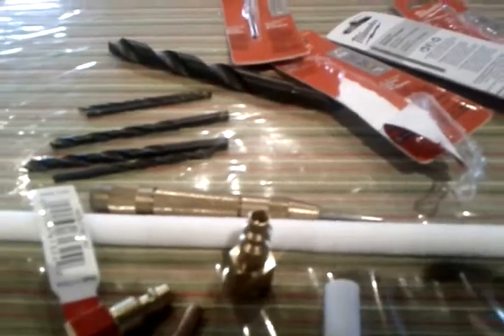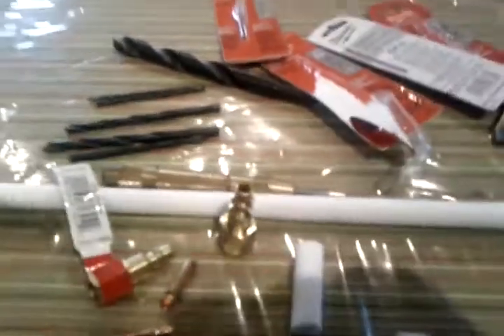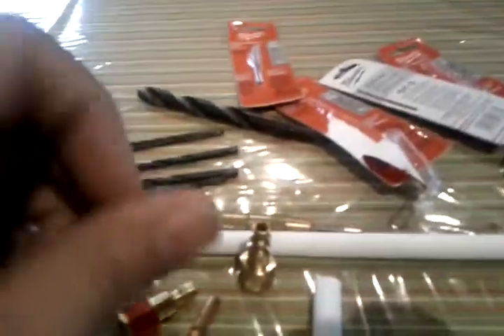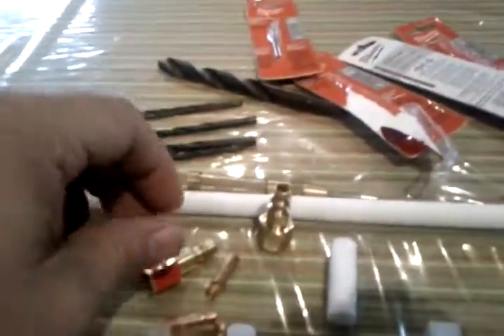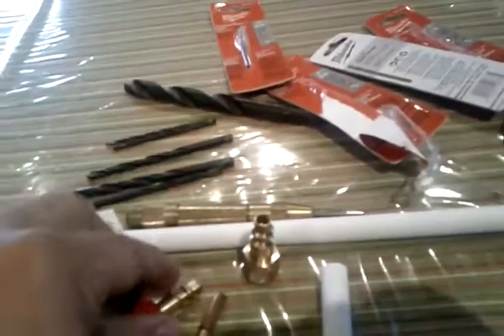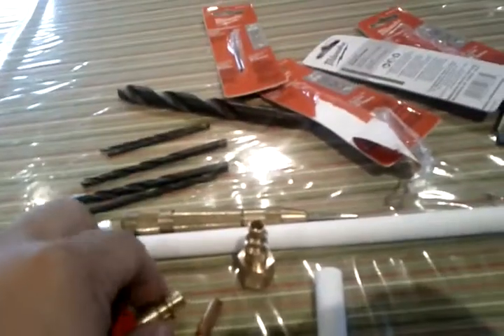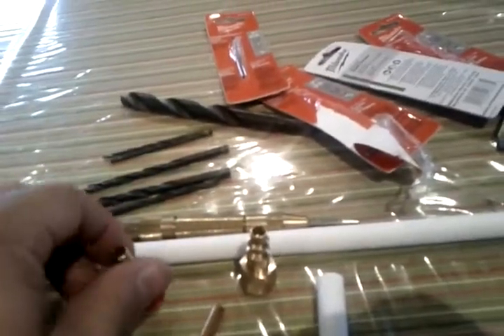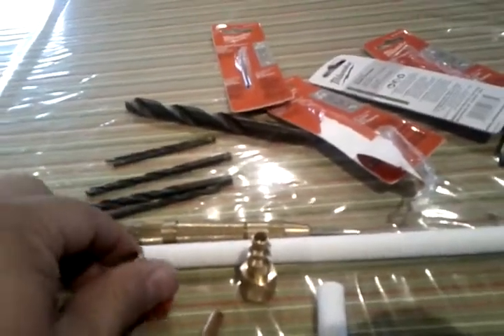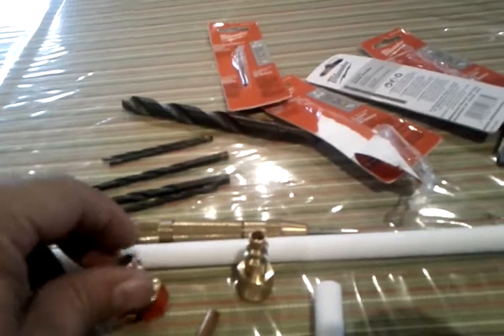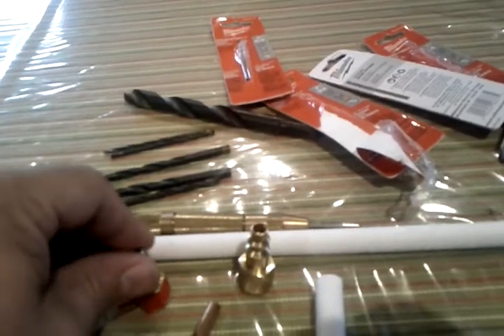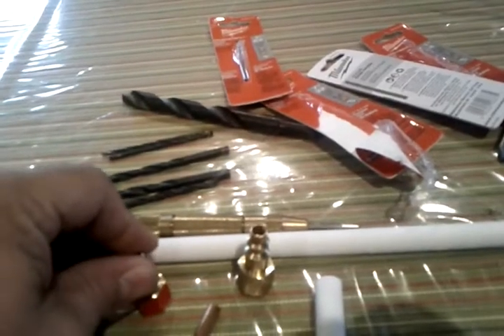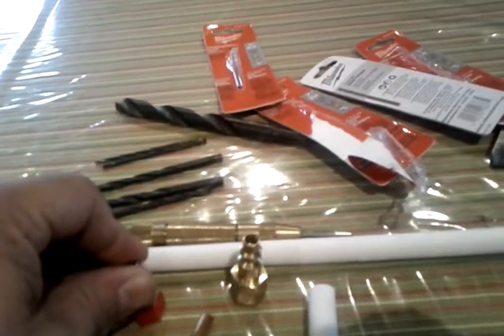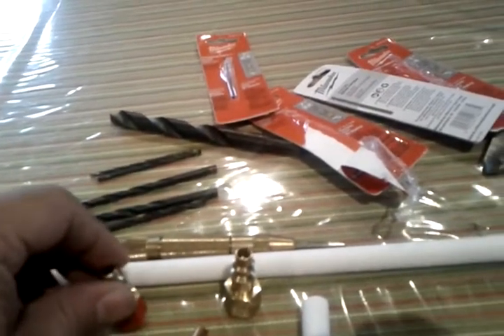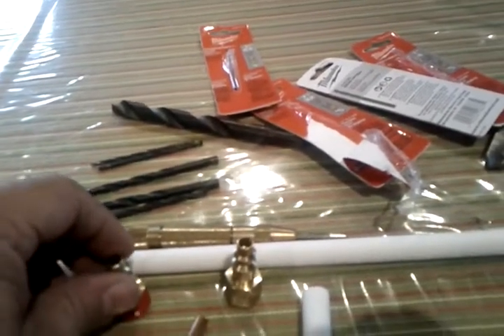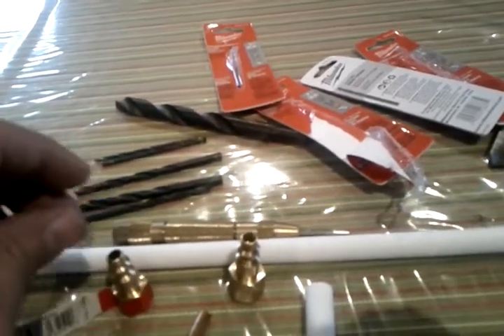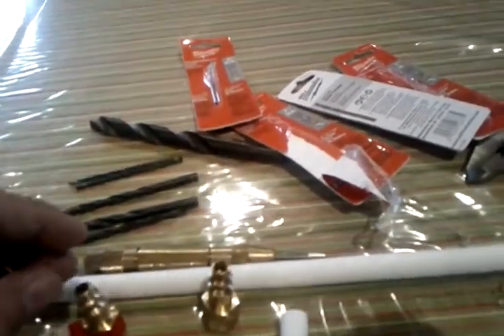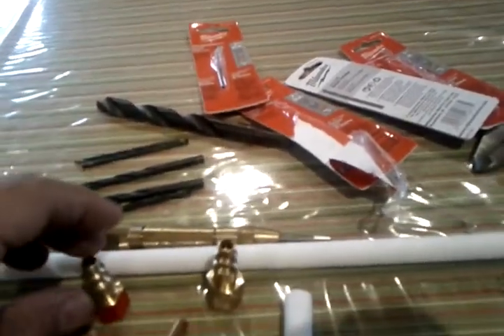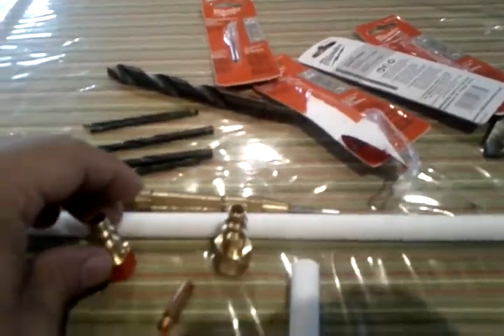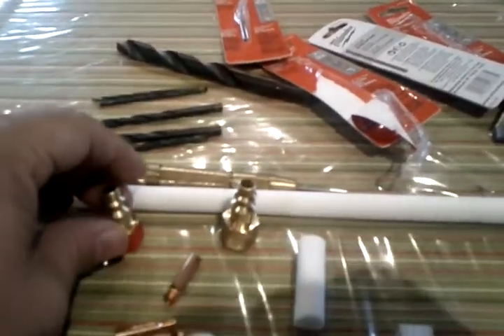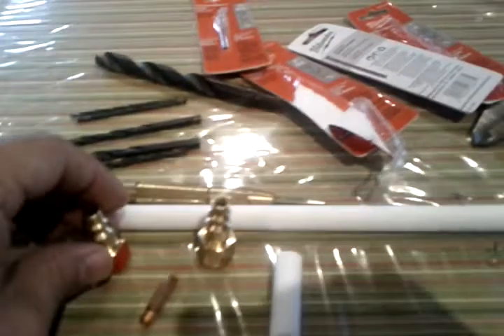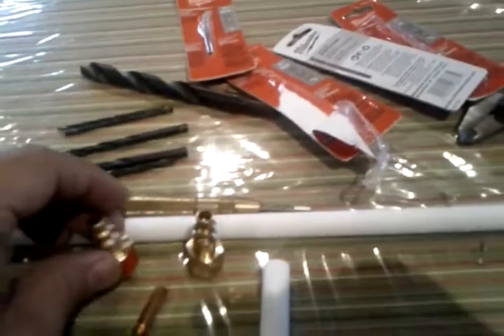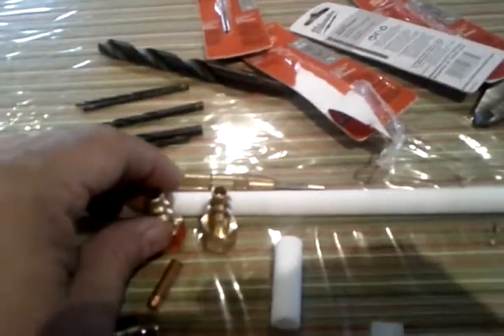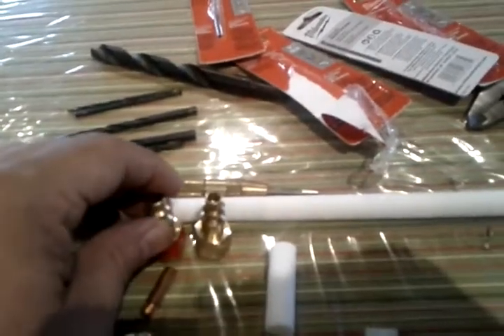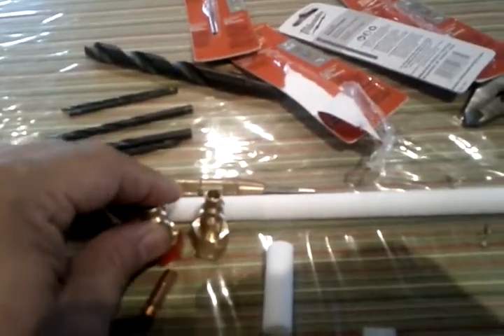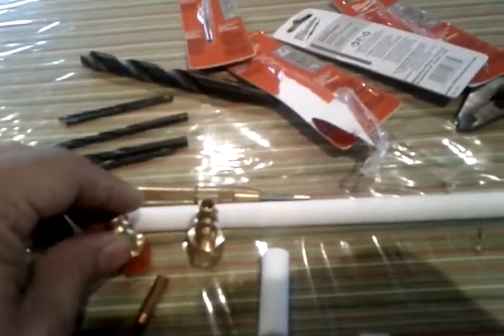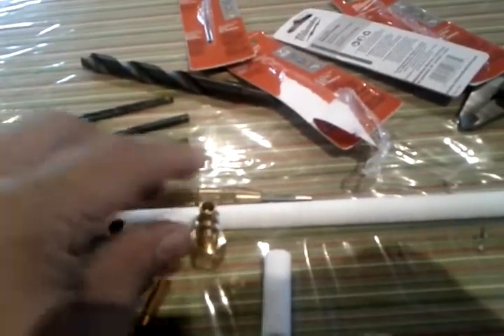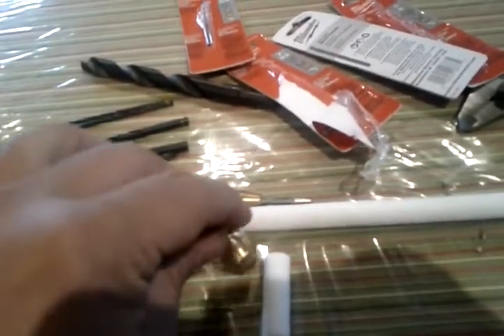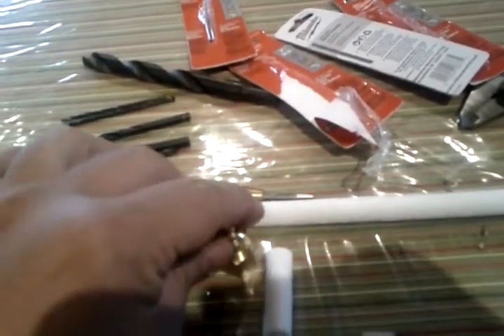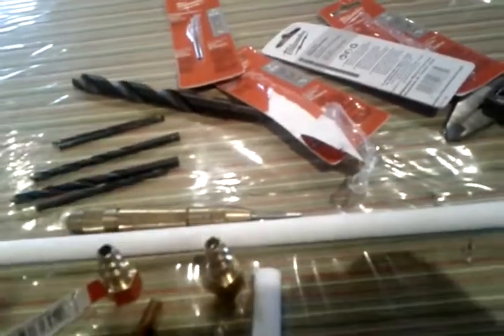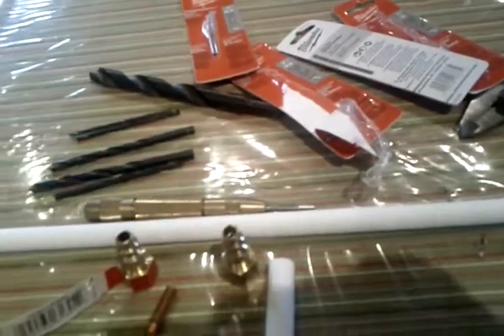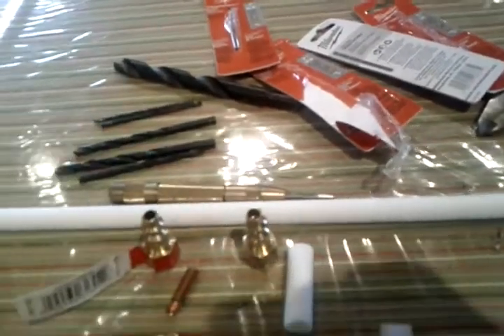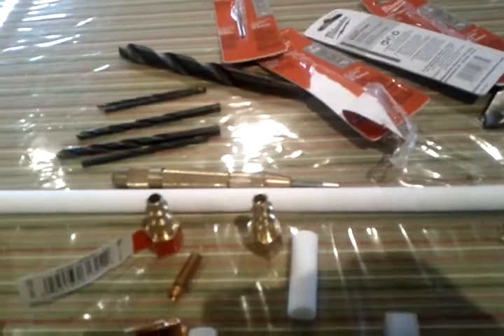Hello everyone, WildSide here with the first installment on how to build the WildSide Simple Hot End. In this video I'll just be covering what the components and tools required are, and then we'll move on into actual fabrication.